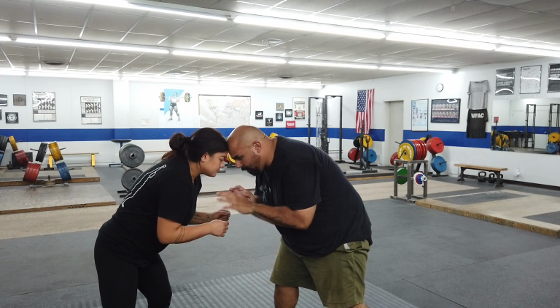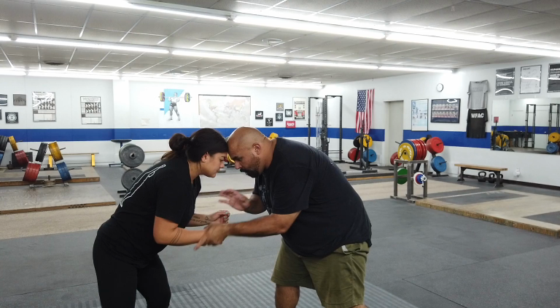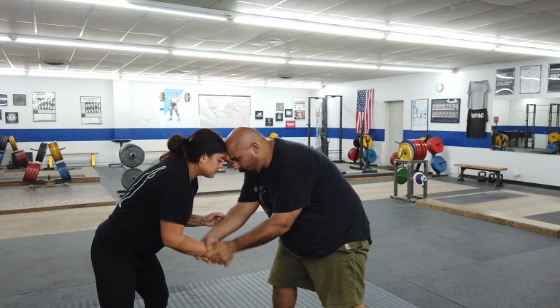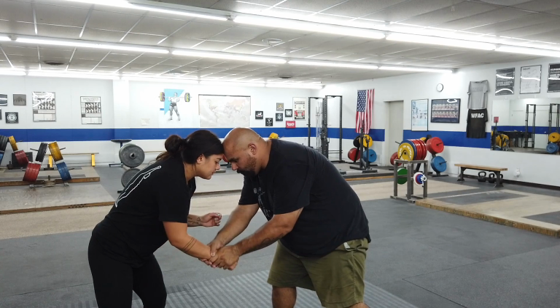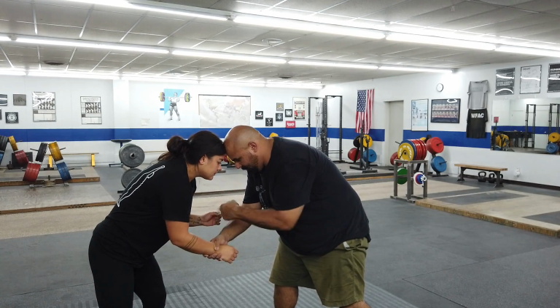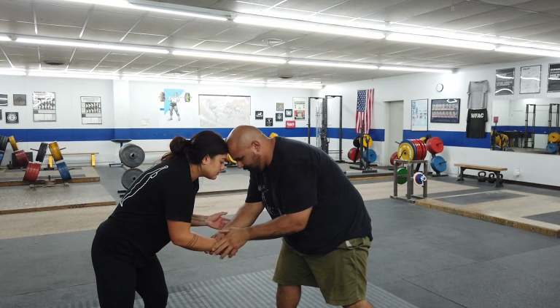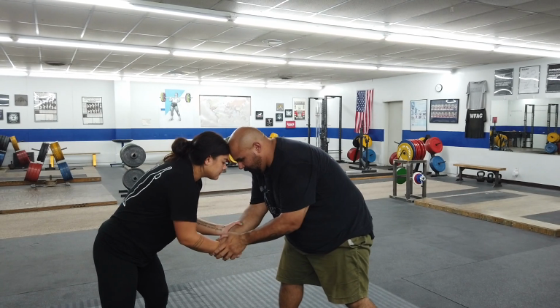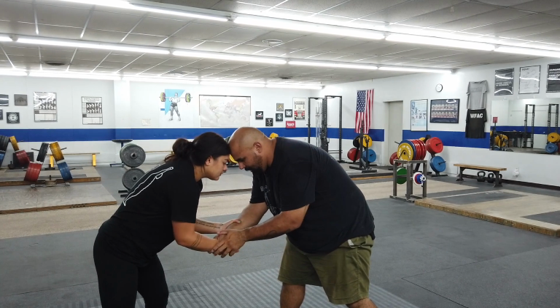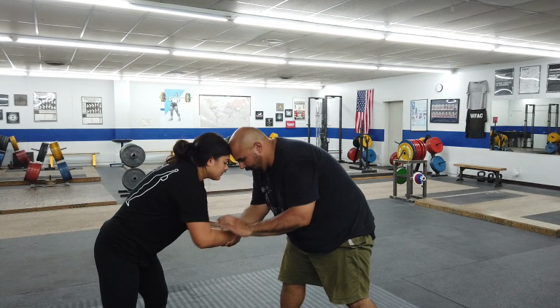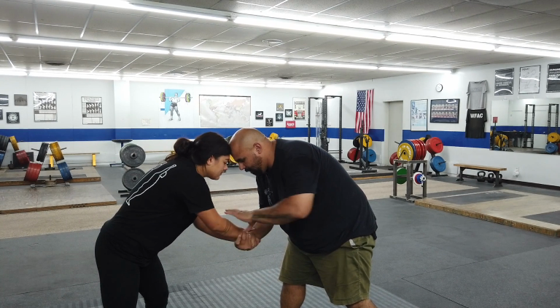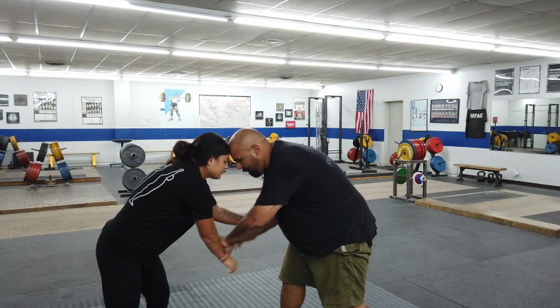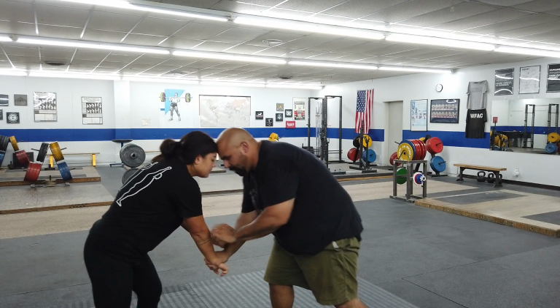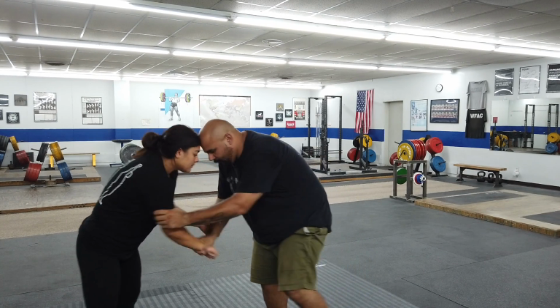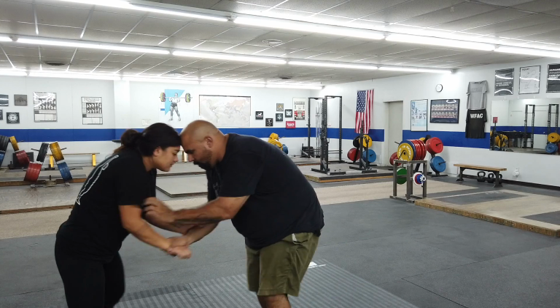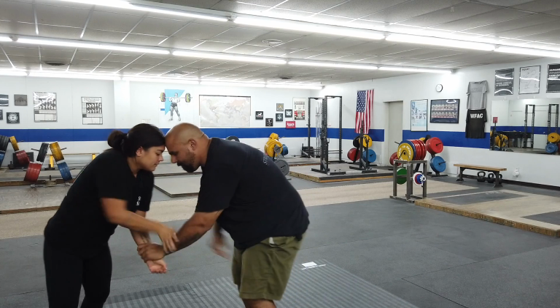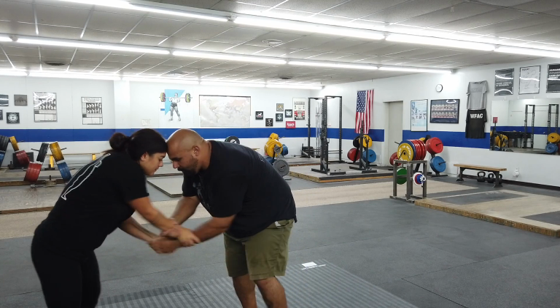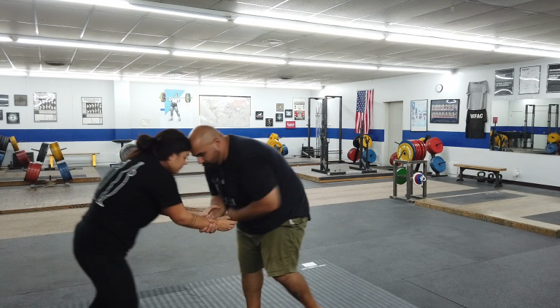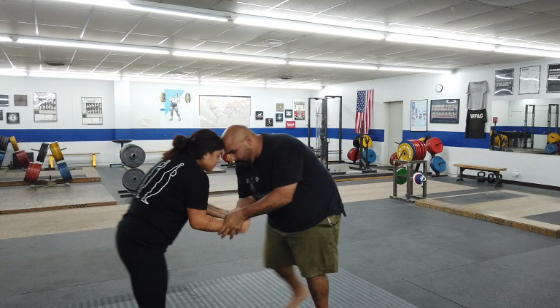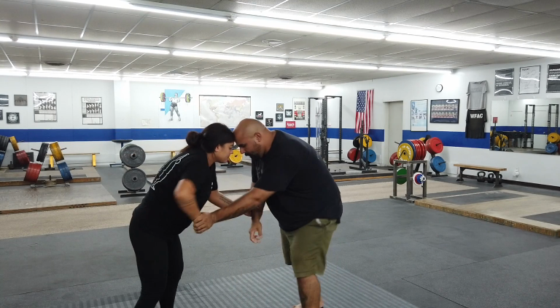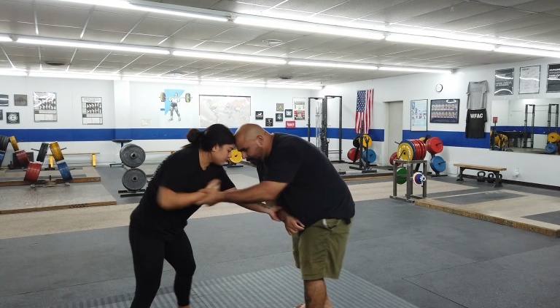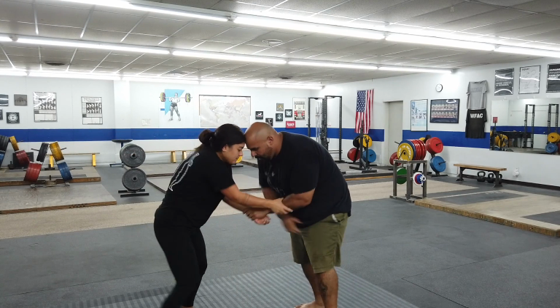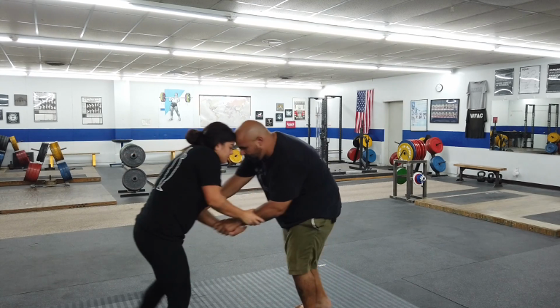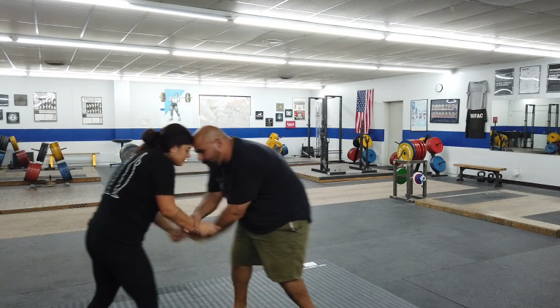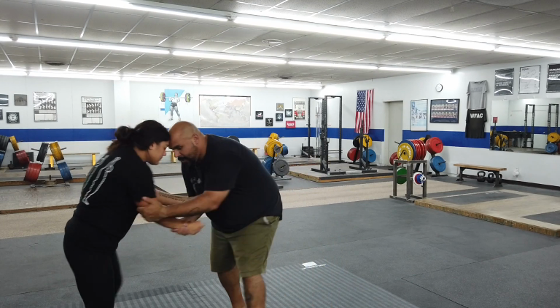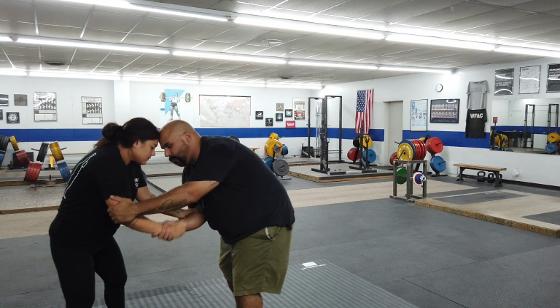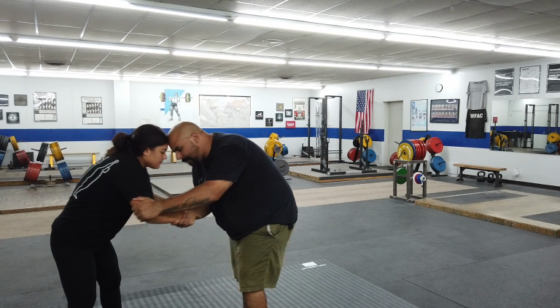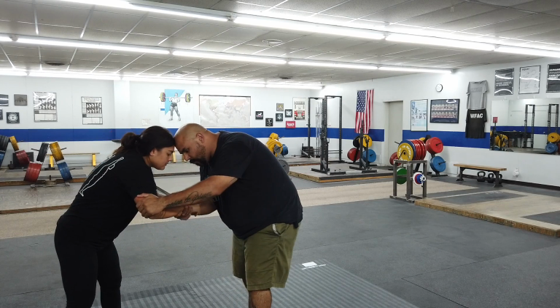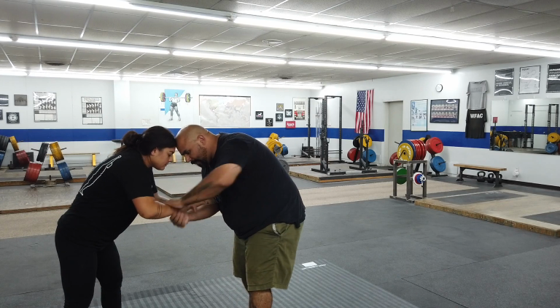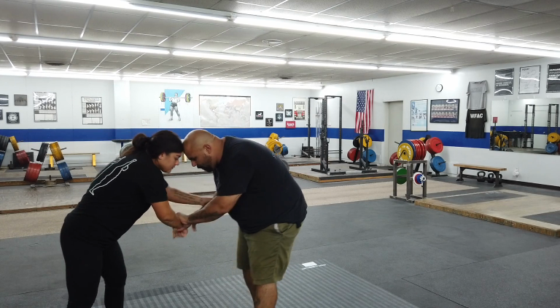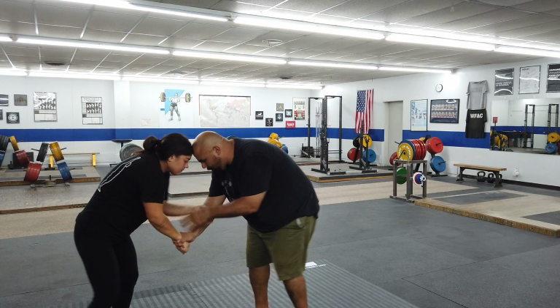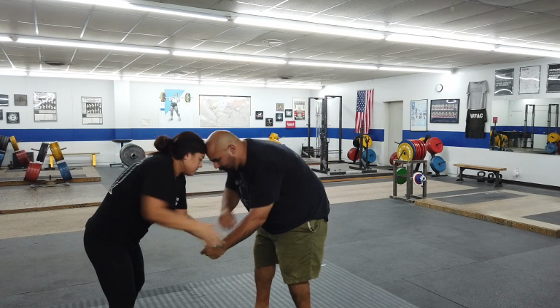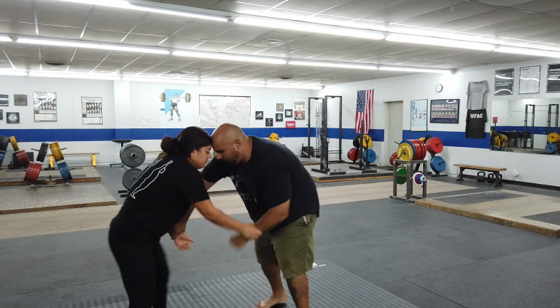When we say go, we're just going to go two-on-one. We're just going to keep going back and forth, breaking grips, a little bit of head pressure. As soon as I have two-on-one, I let it go and try to go to a different two-on-one.